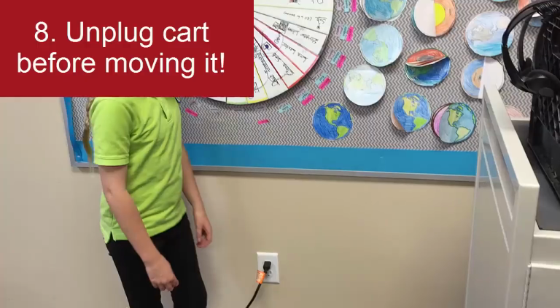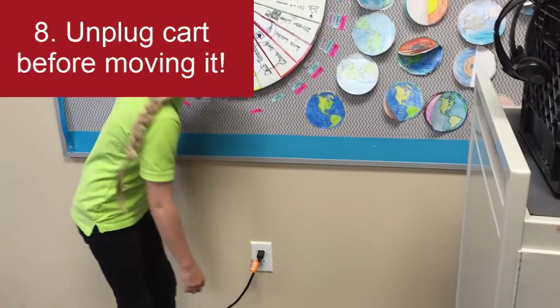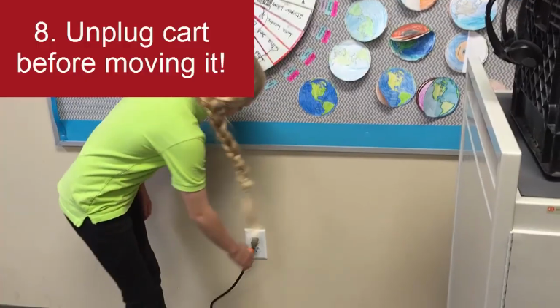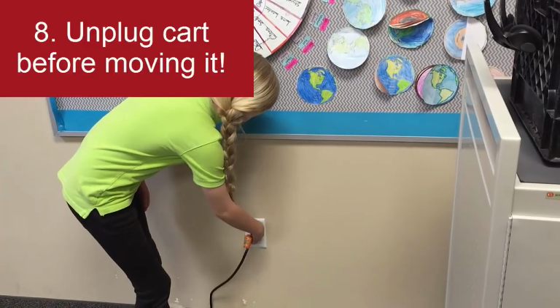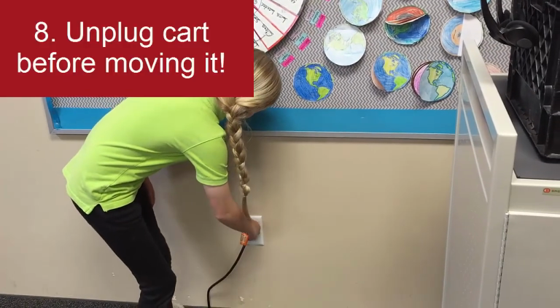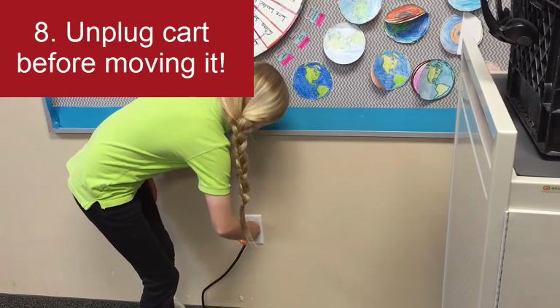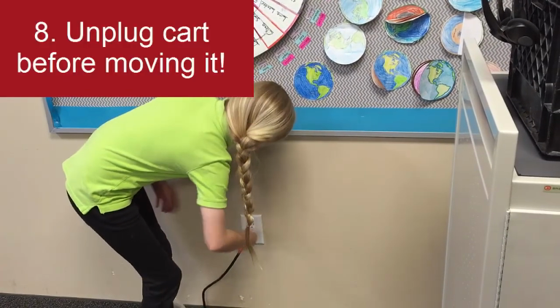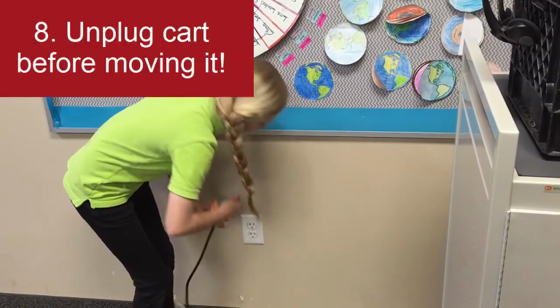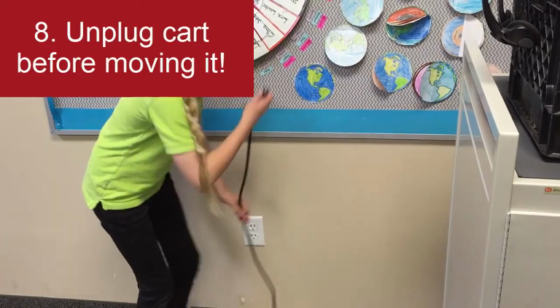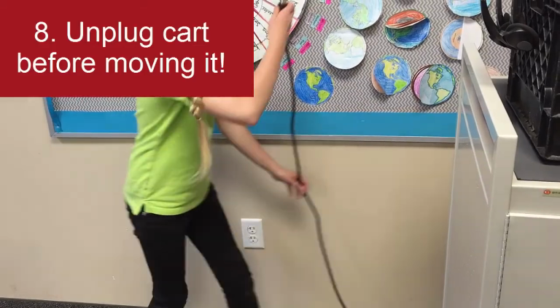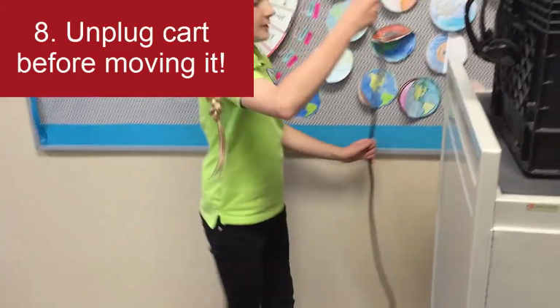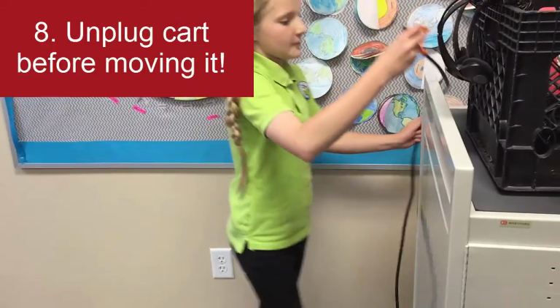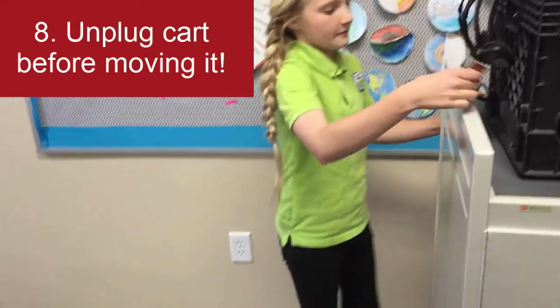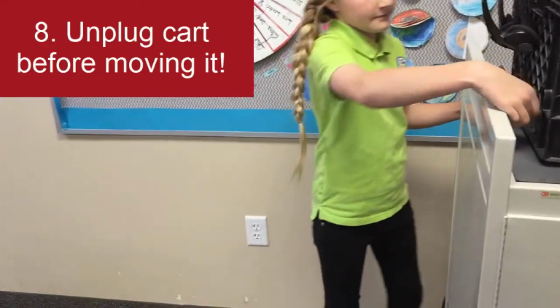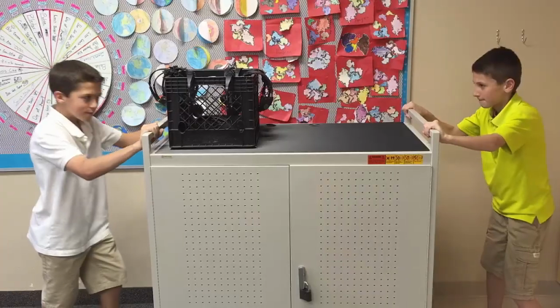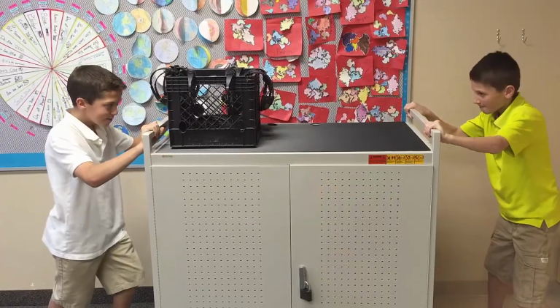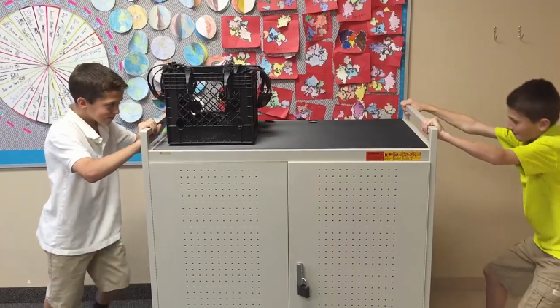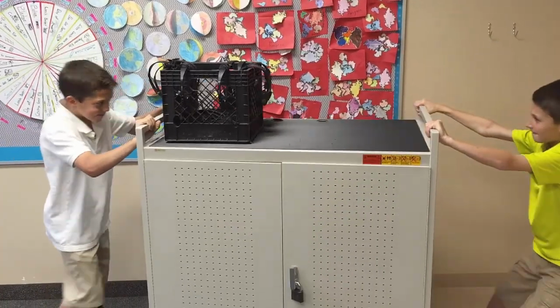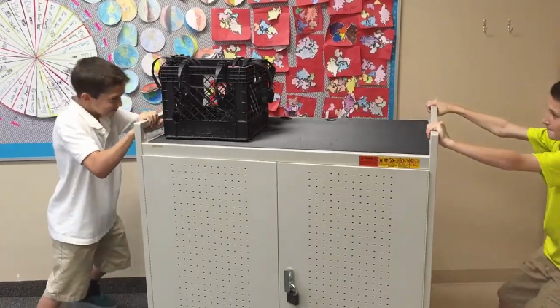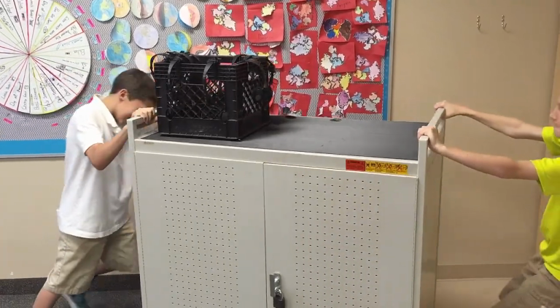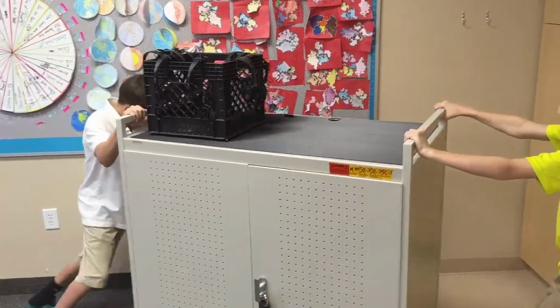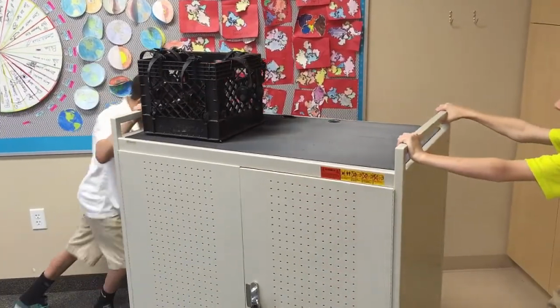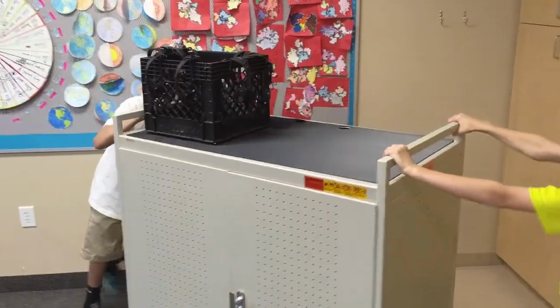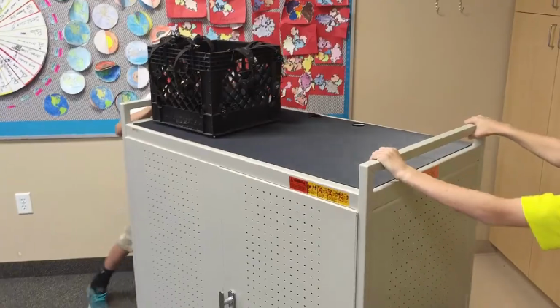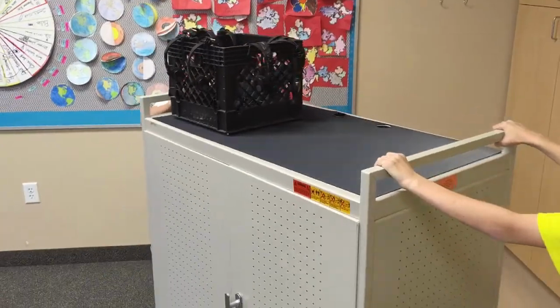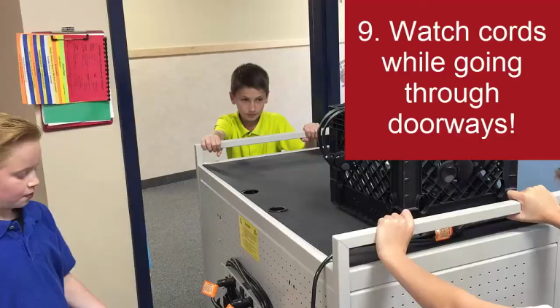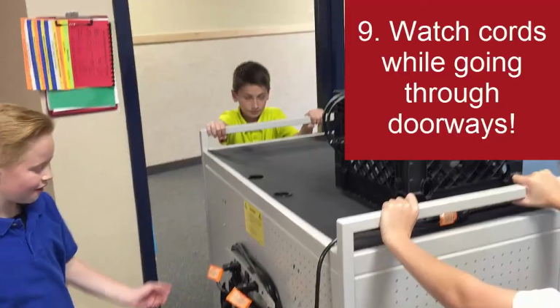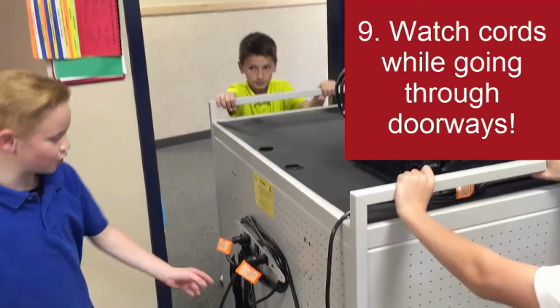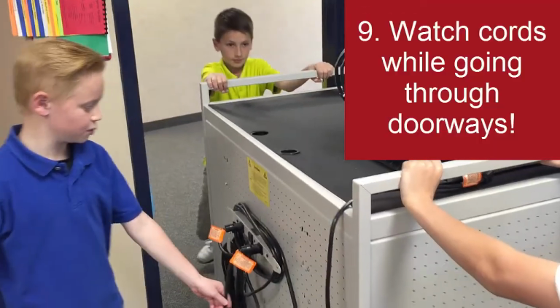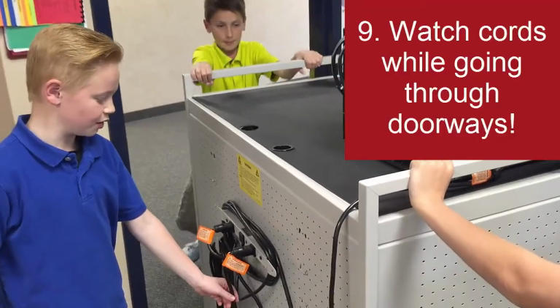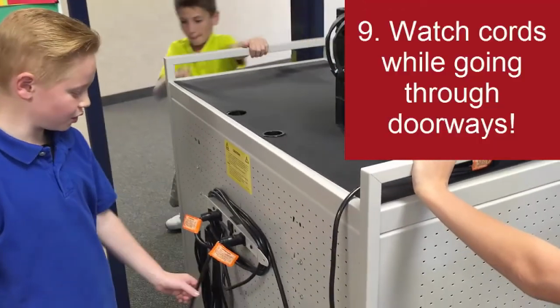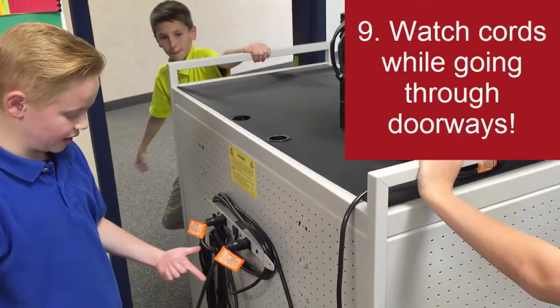Before moving the cart to another station, make sure that the back cord is unplugged from the cart. Be careful, of course, while going through doorways.